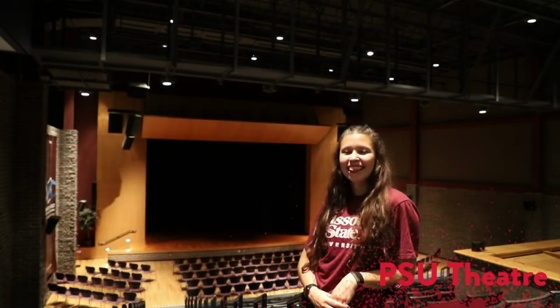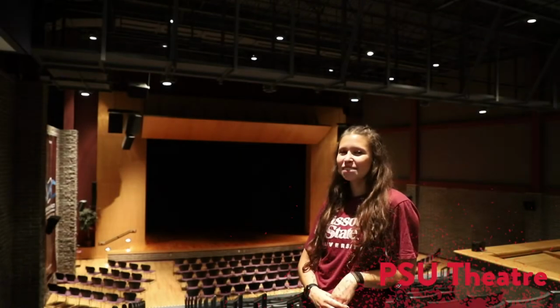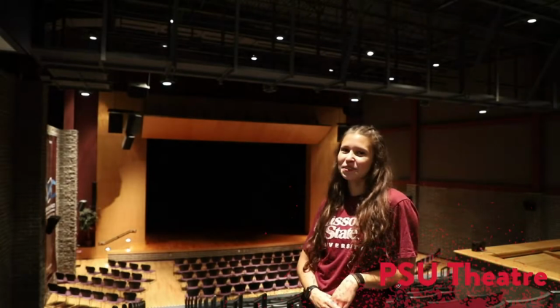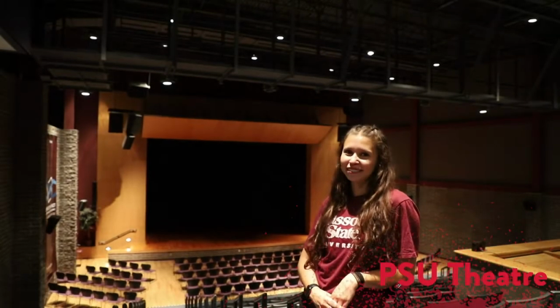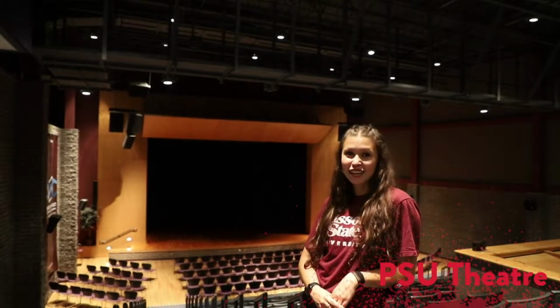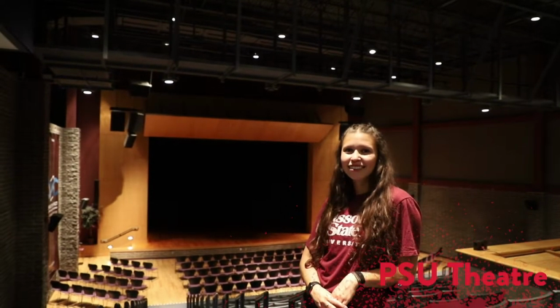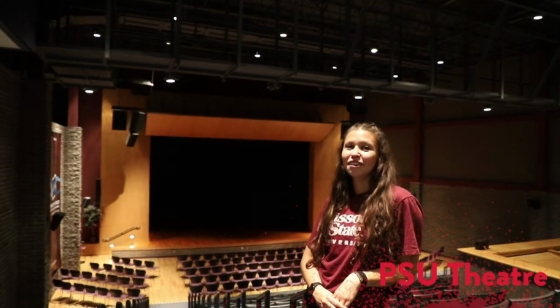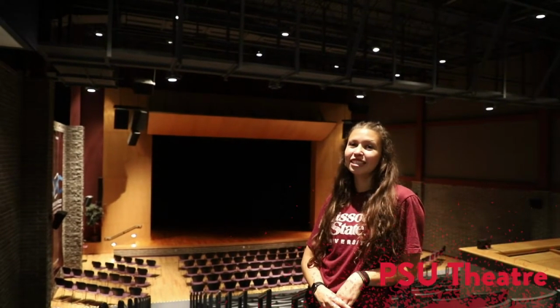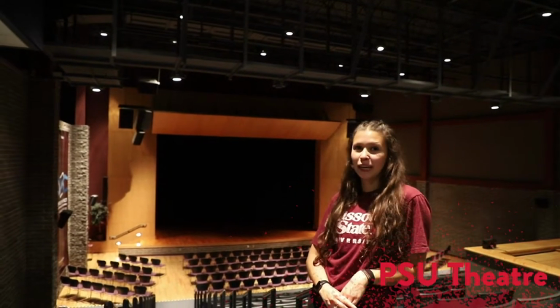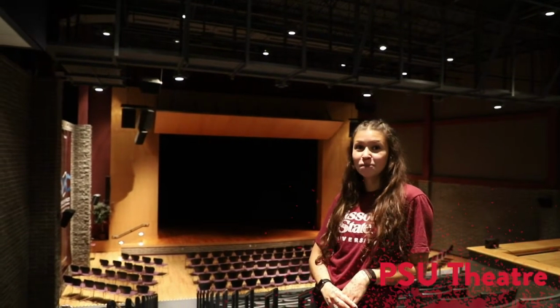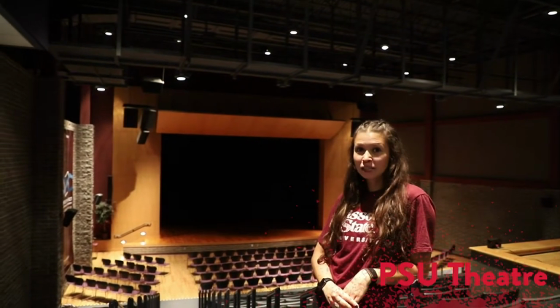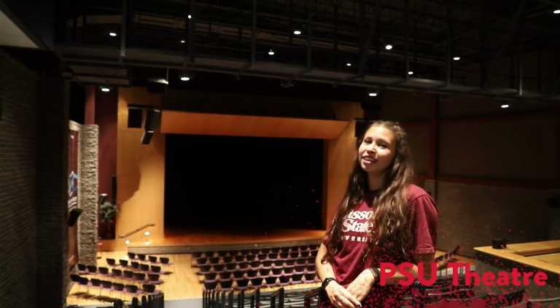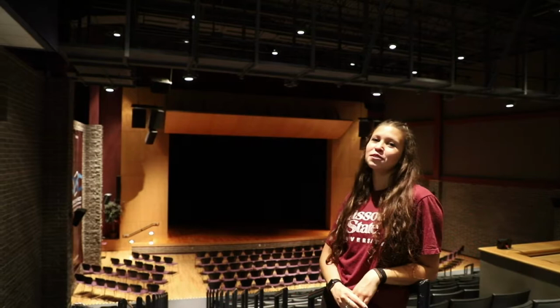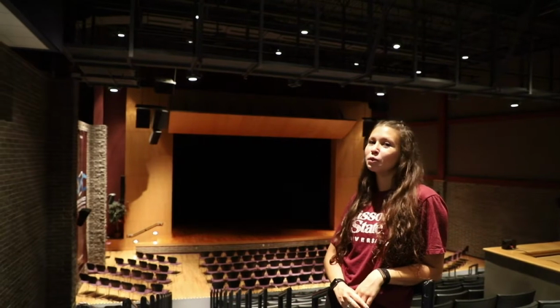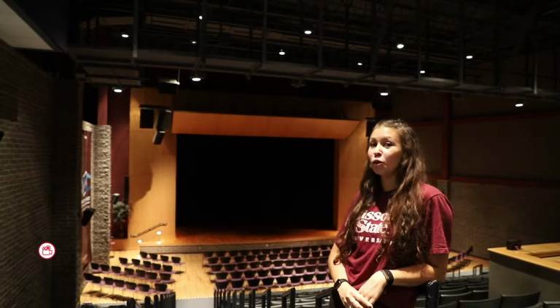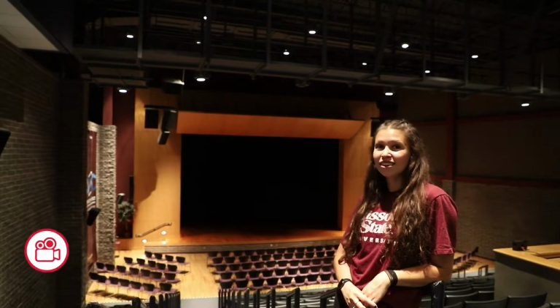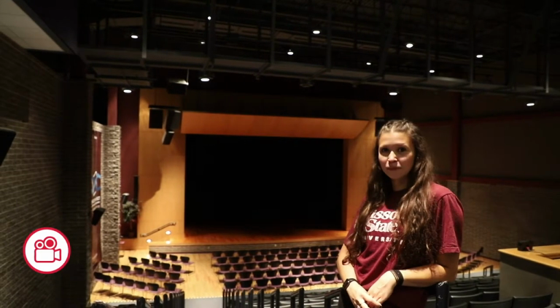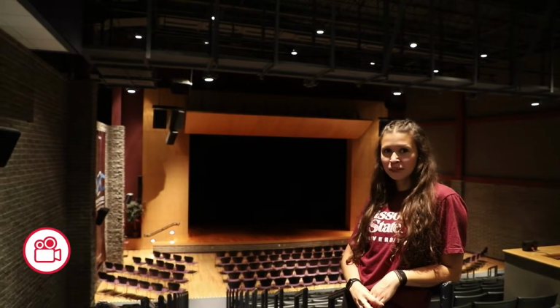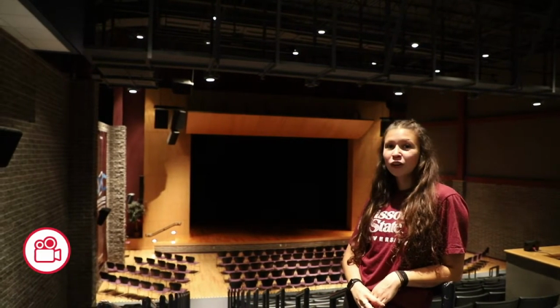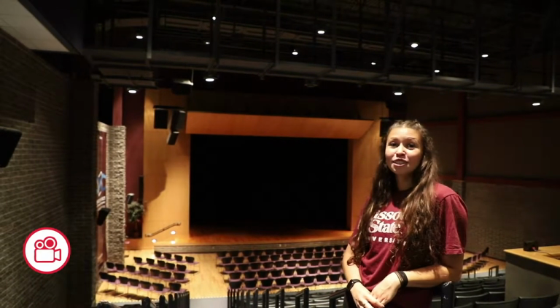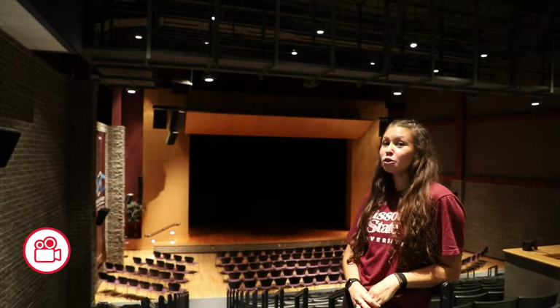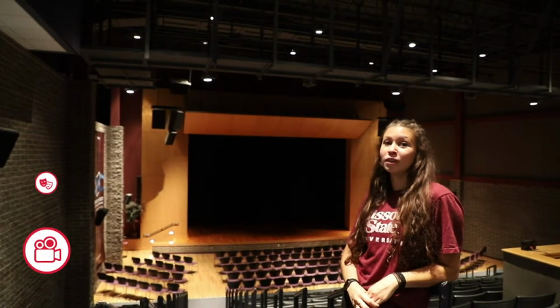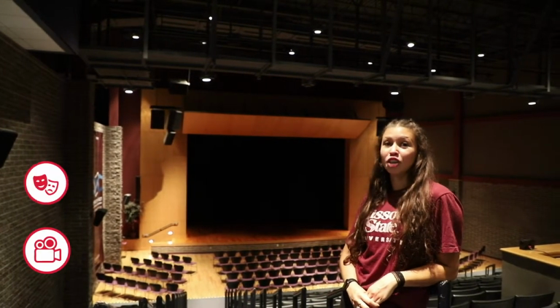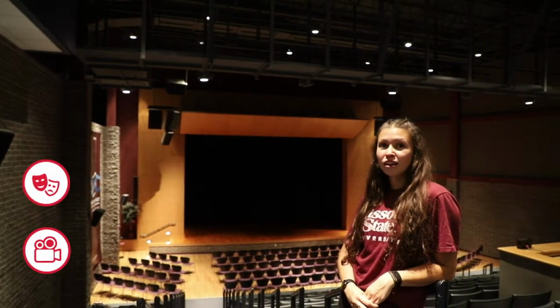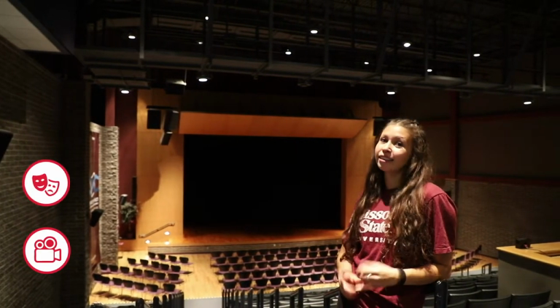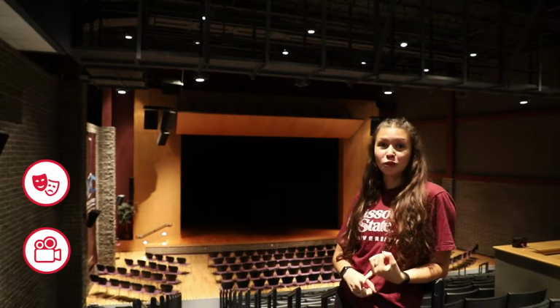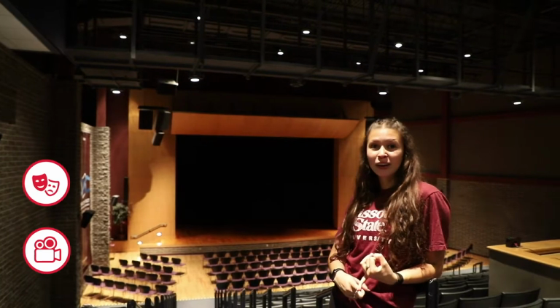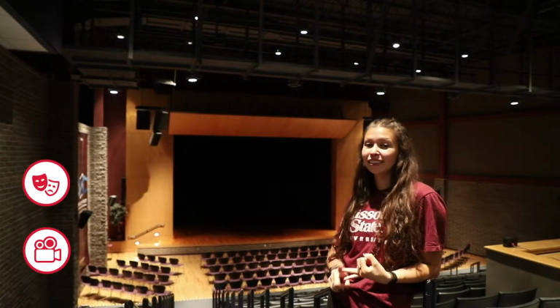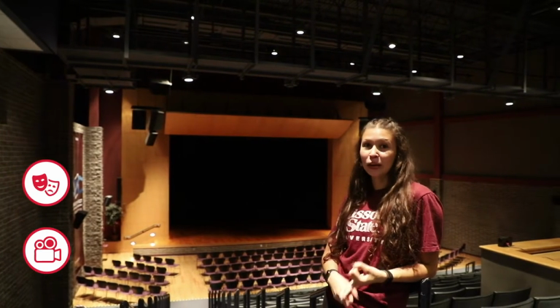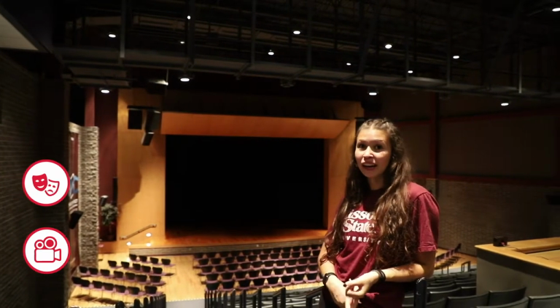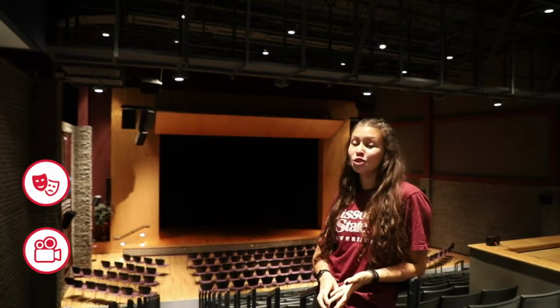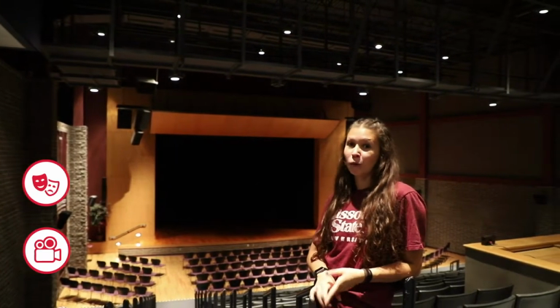This is the PSU theater. In here, there are a lot of activities happening. Sometimes organizations host movies. Sometimes organizations host banquets and shows, like the International Banquet, the Latino Banquet, and so many more.